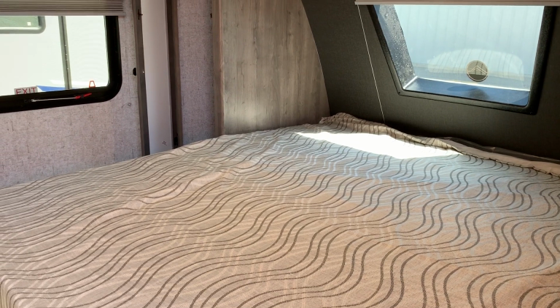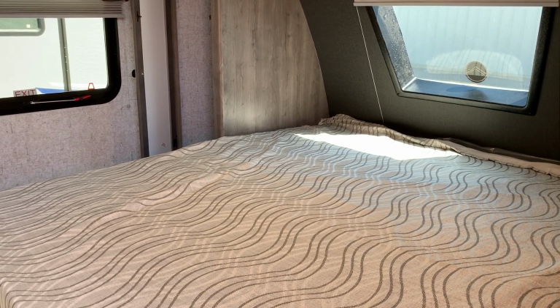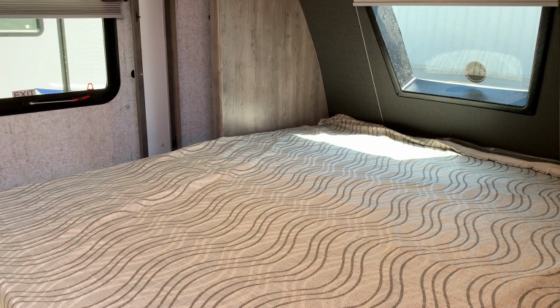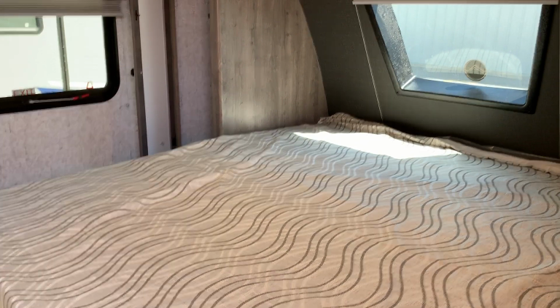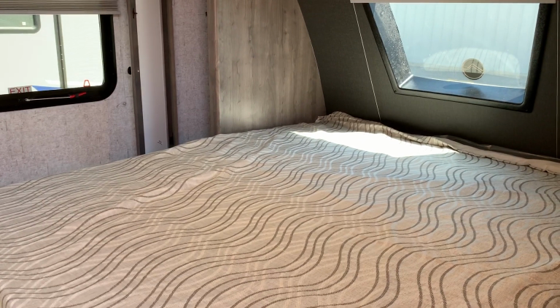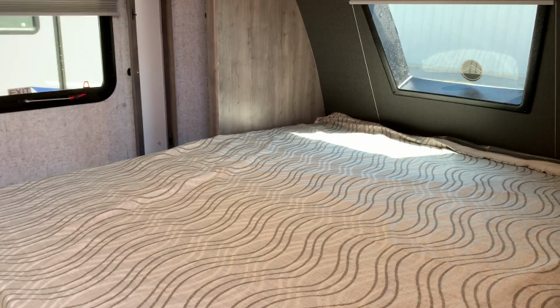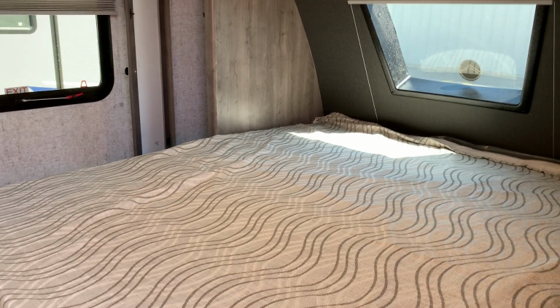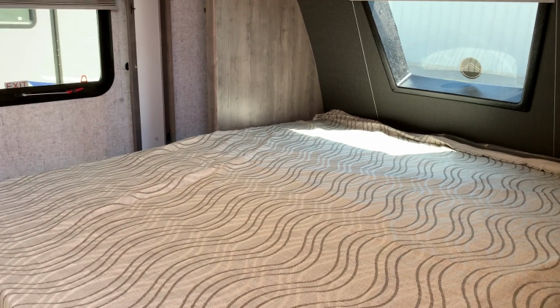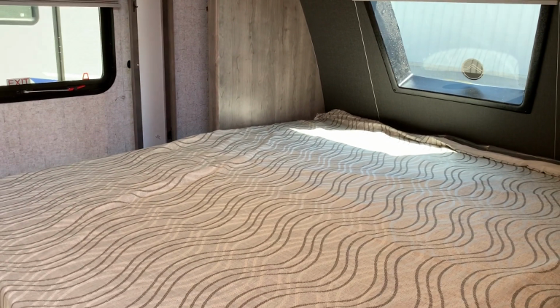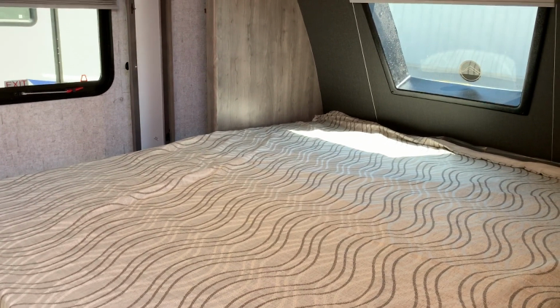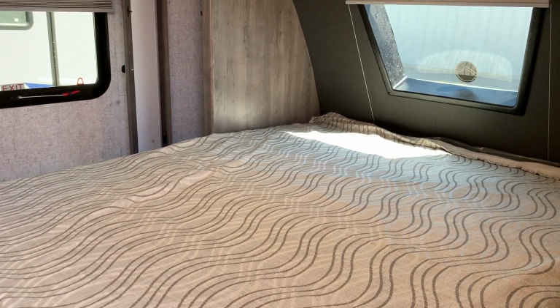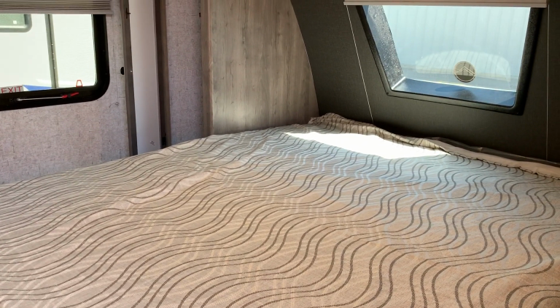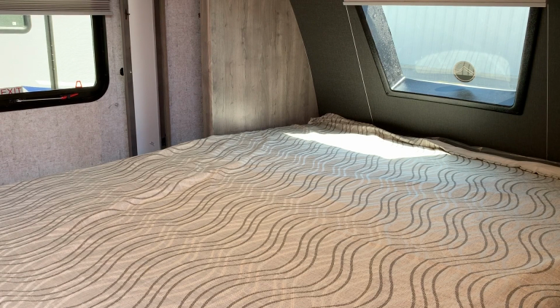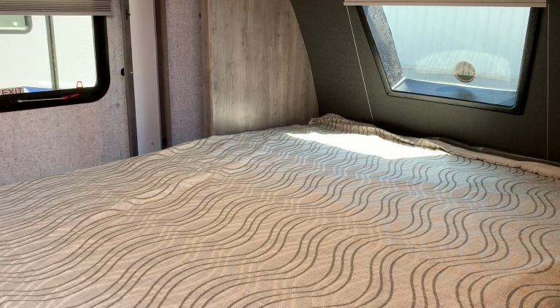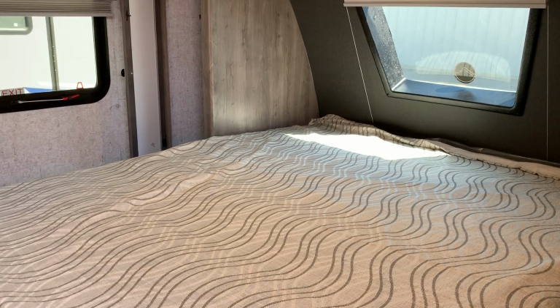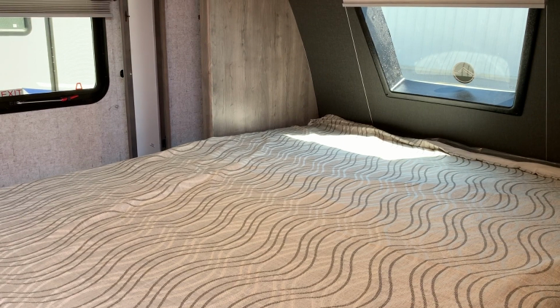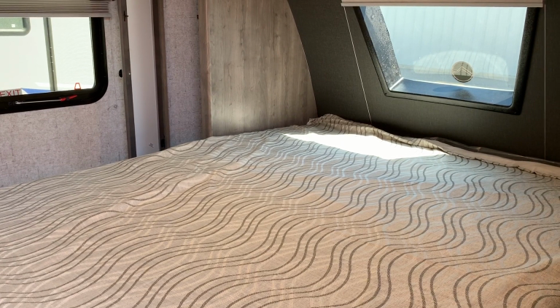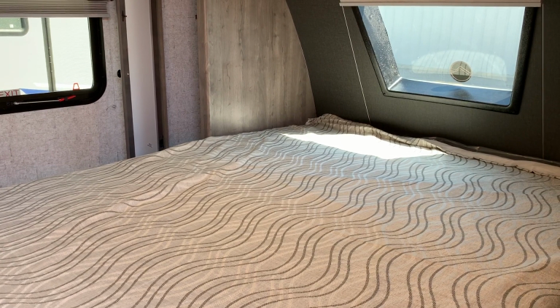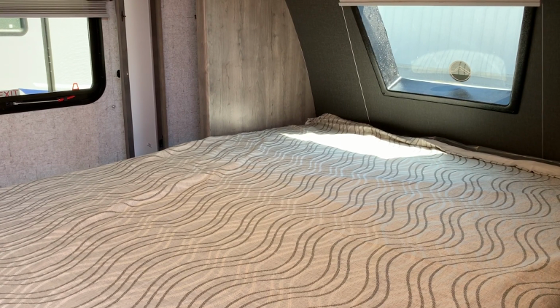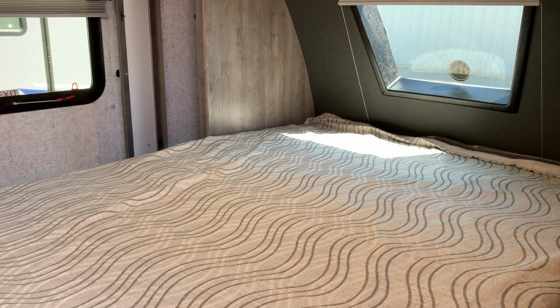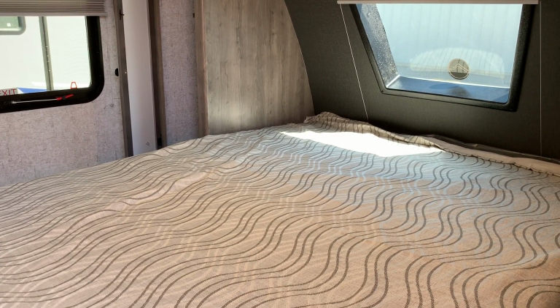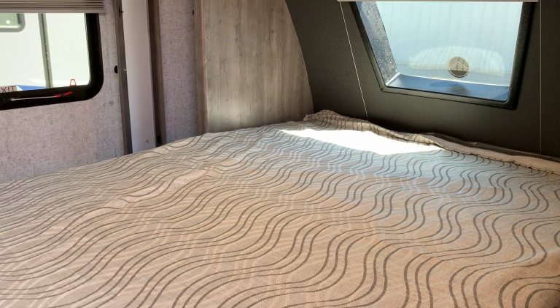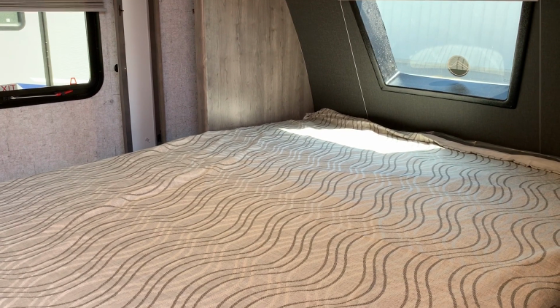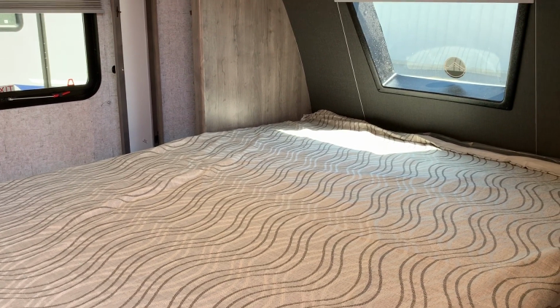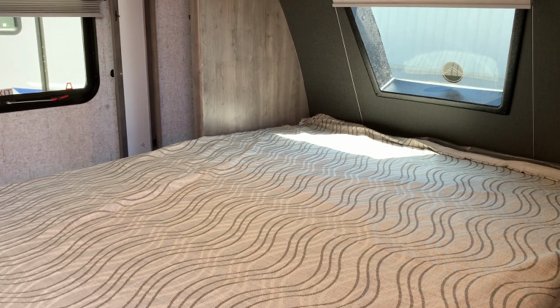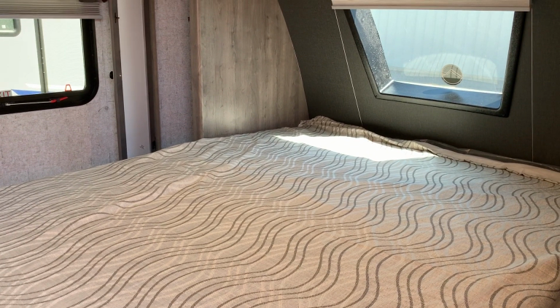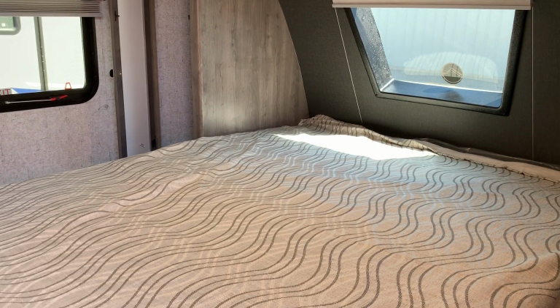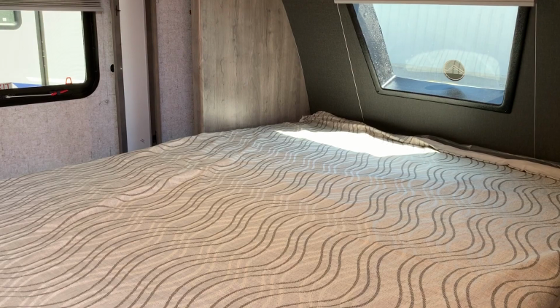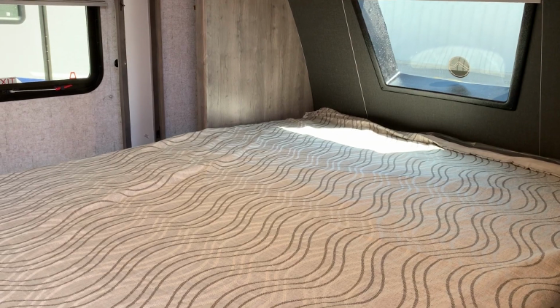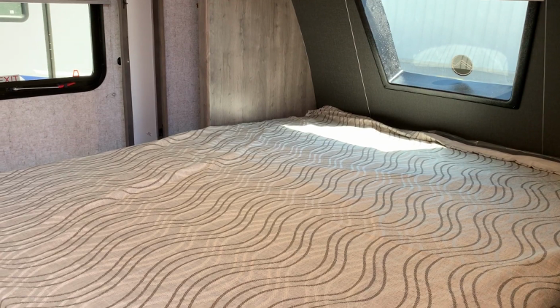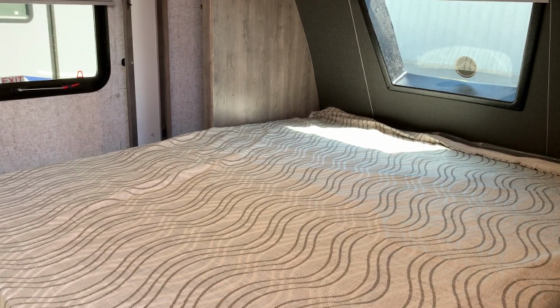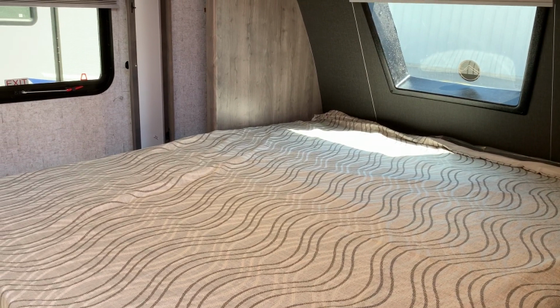Welcome back to Primo Trailer Sales here in Ottawa. My name is David. We're going to take you through this 191 RBS that we have here — it is a beautiful Apex Nano — and we're going to start on the inside of the trailer.